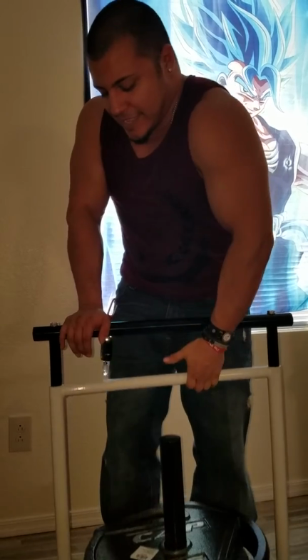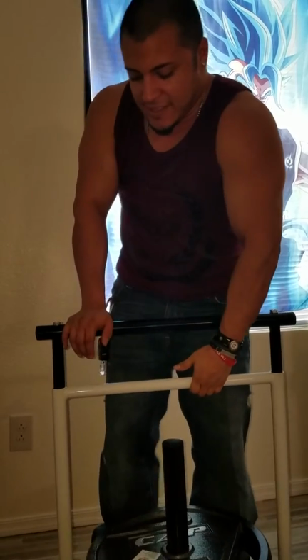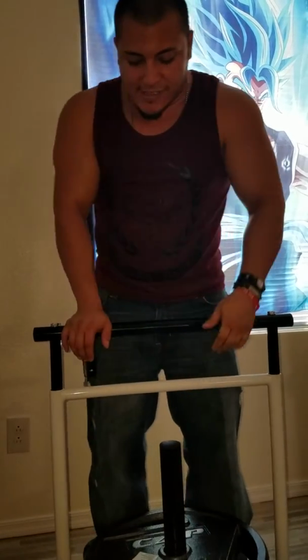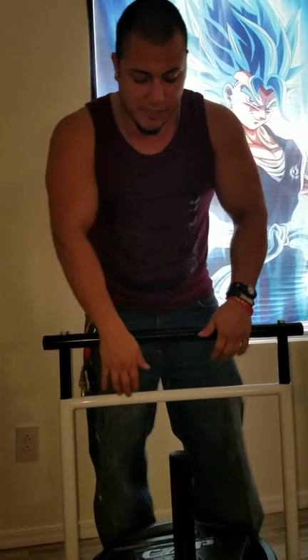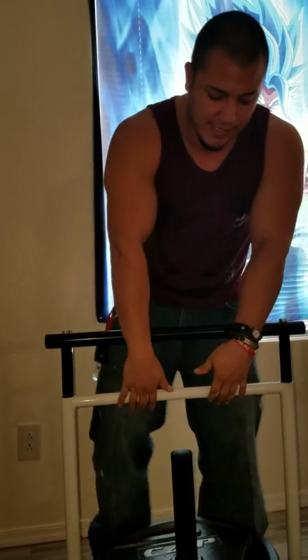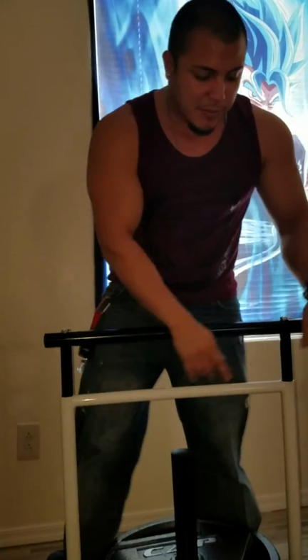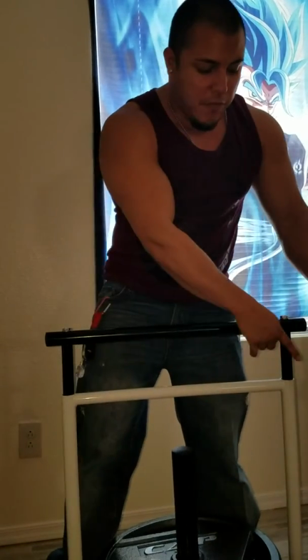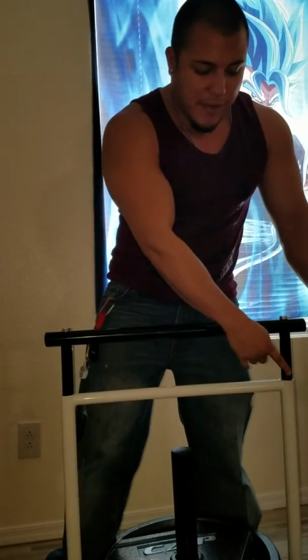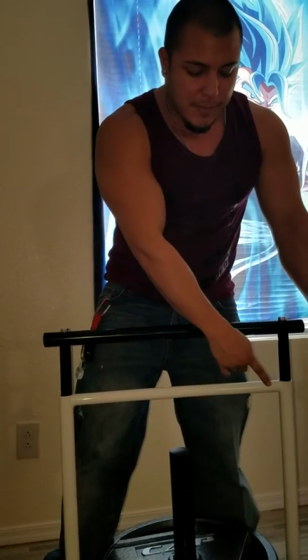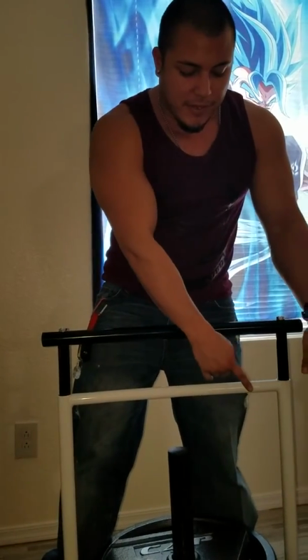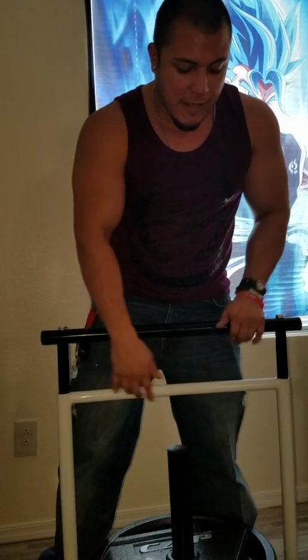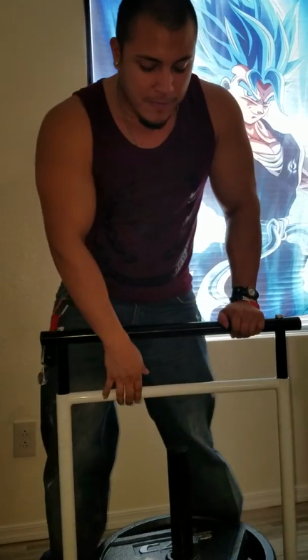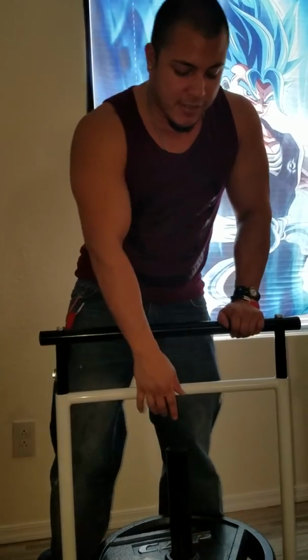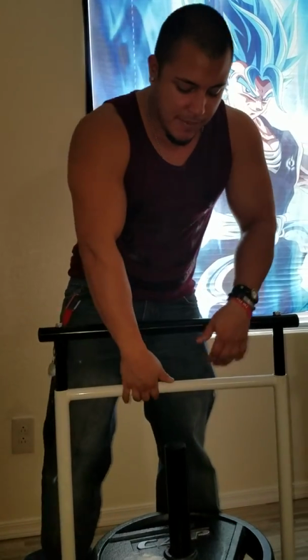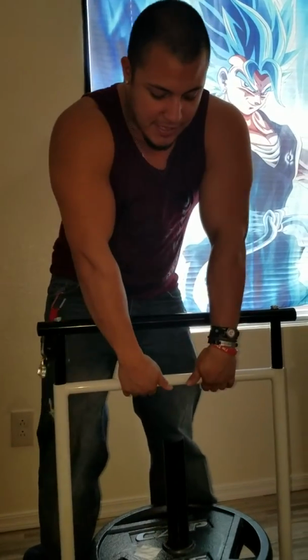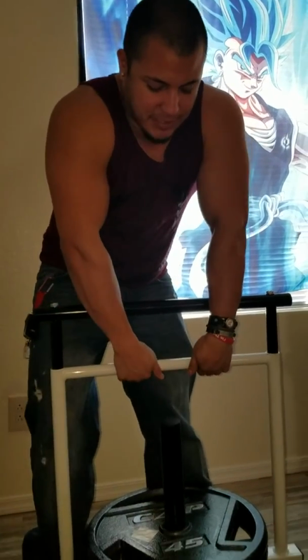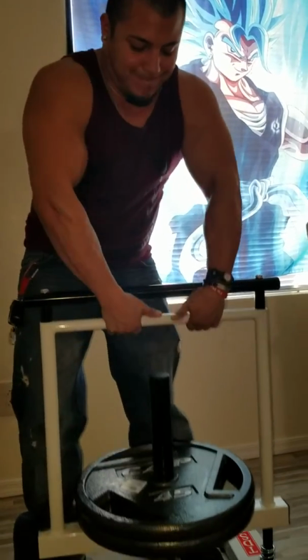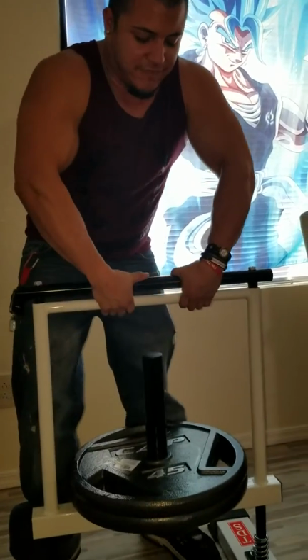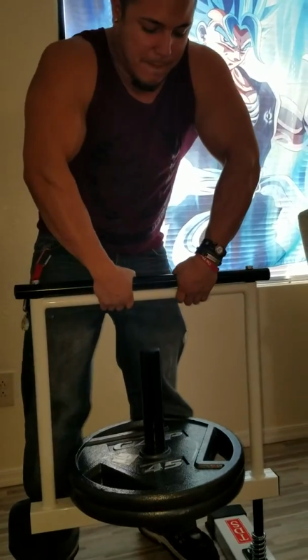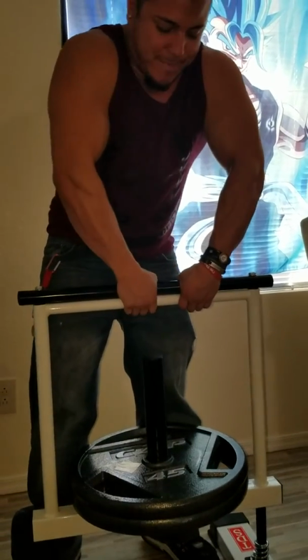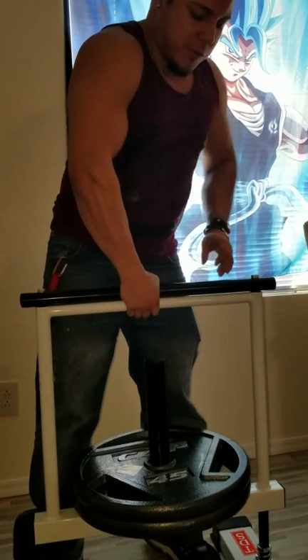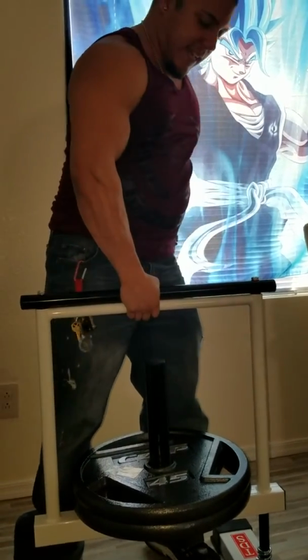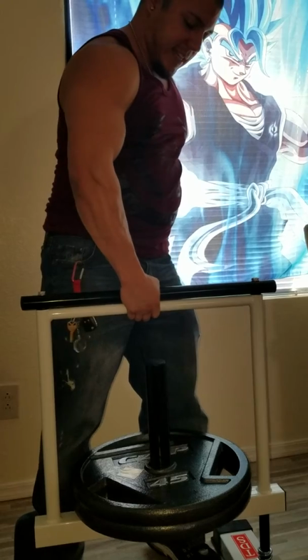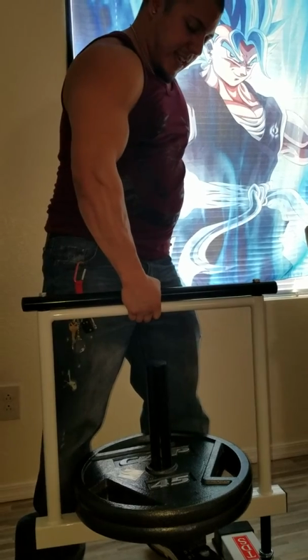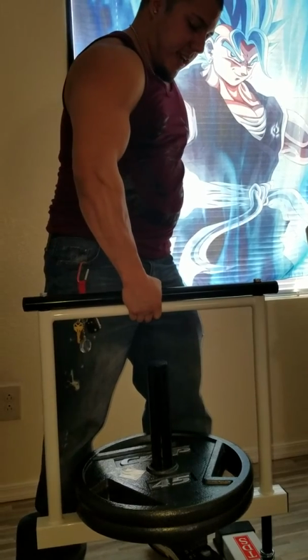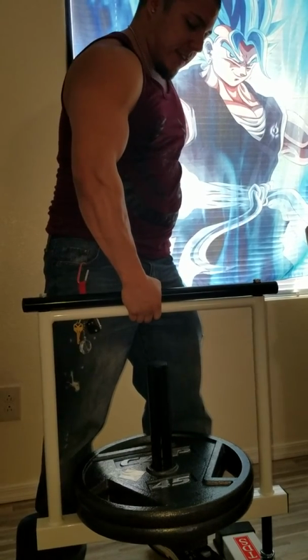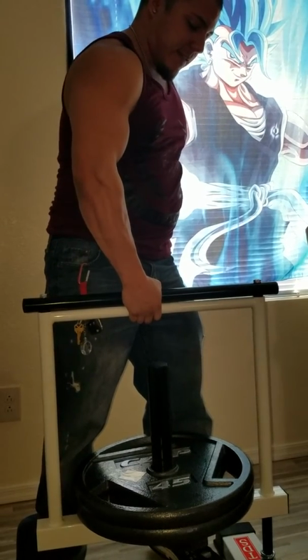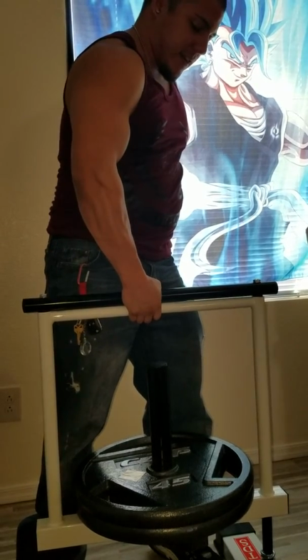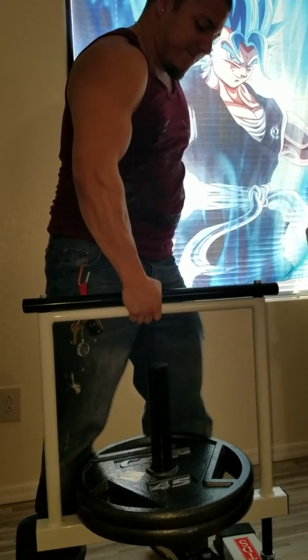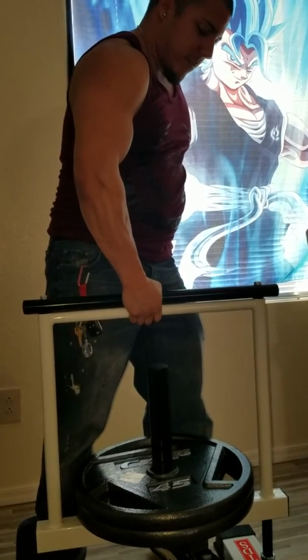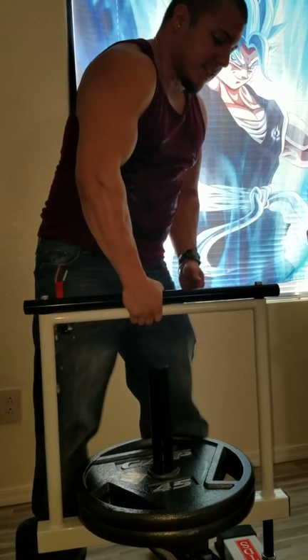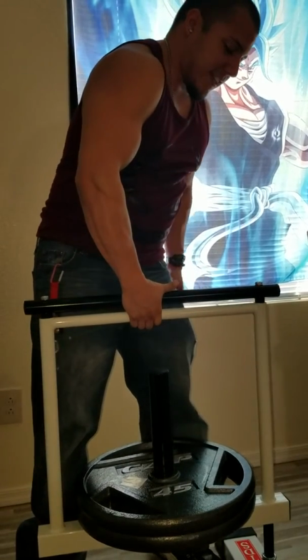The last thing I like to do is put the other 45 pound plate on. Right here is 90 pounds. Hold it for a negative and hold as long as I can.